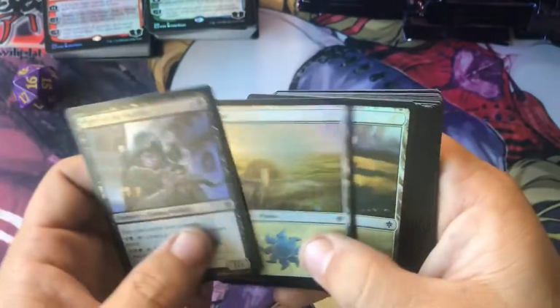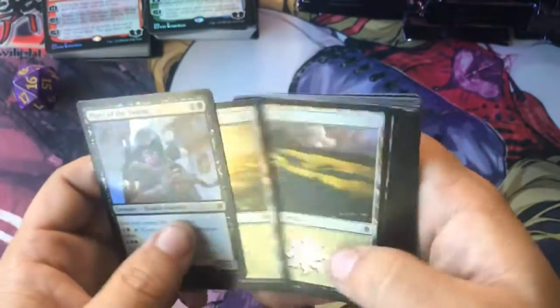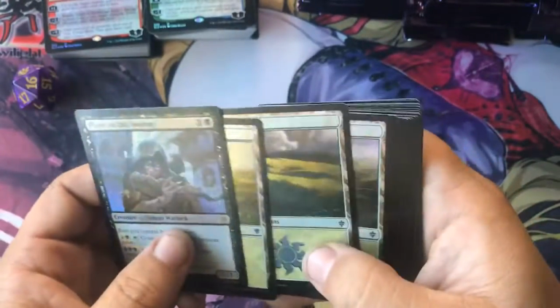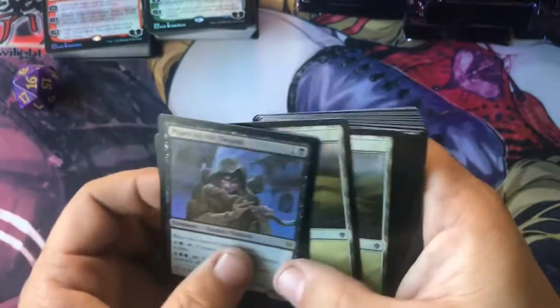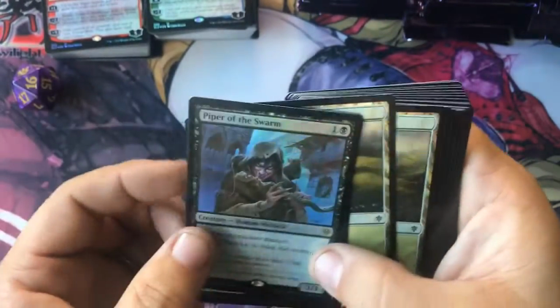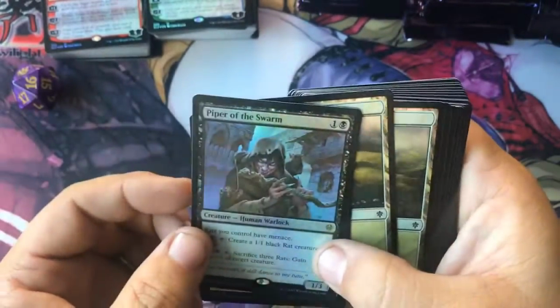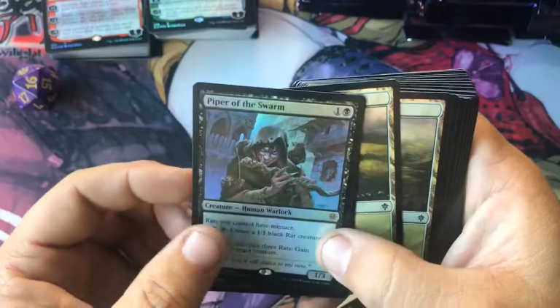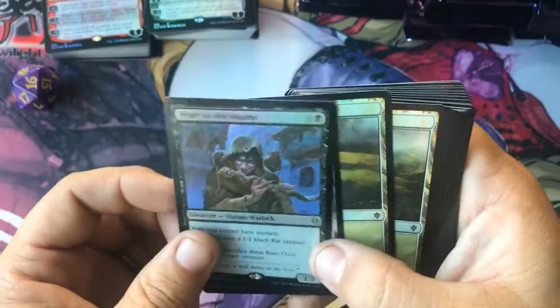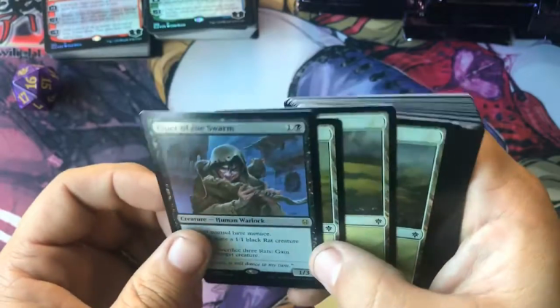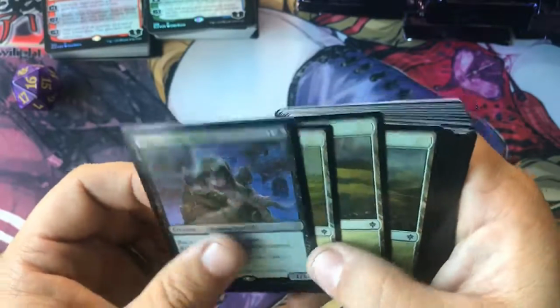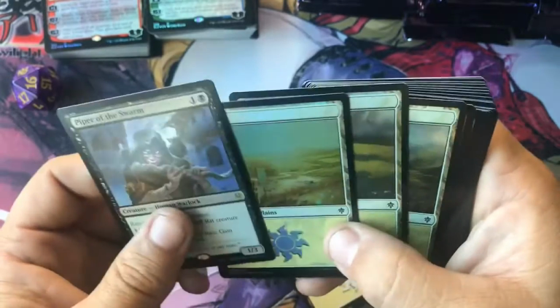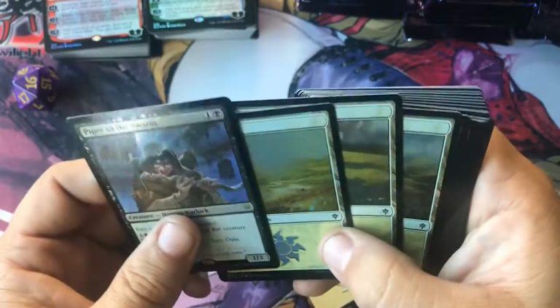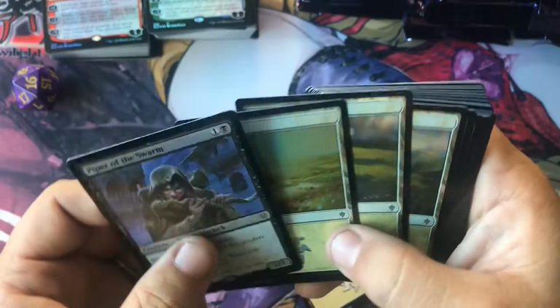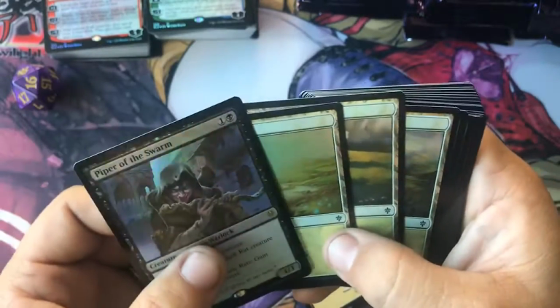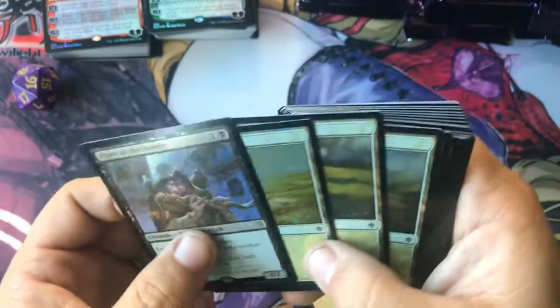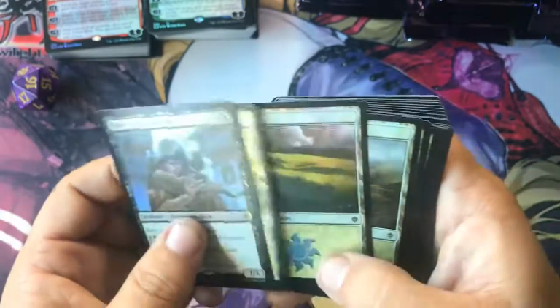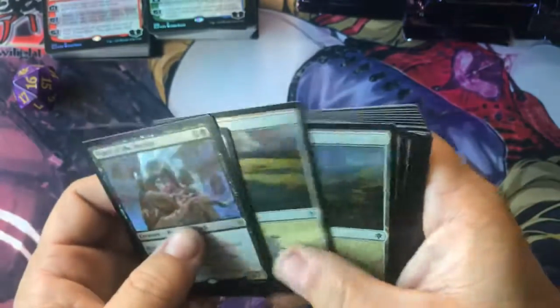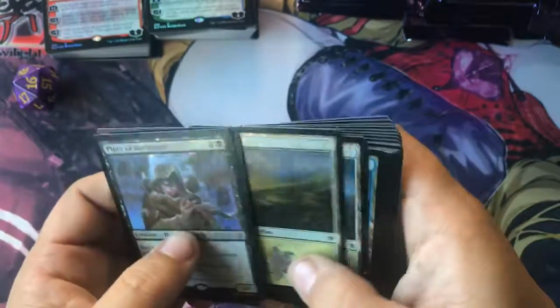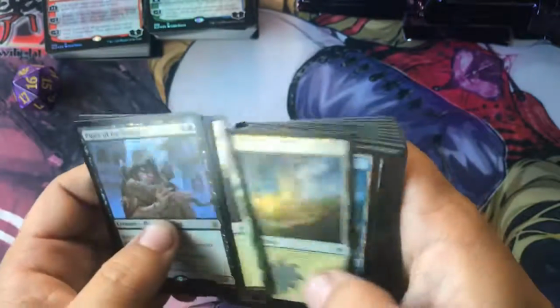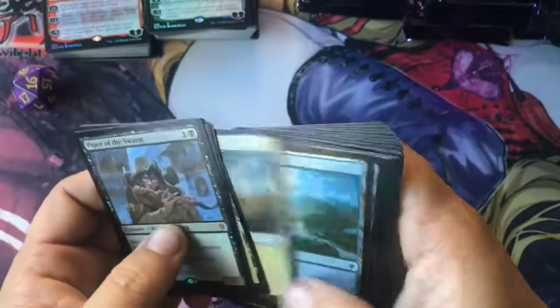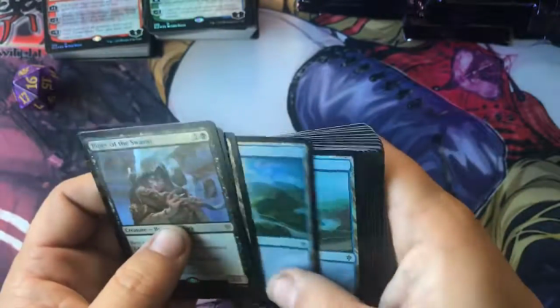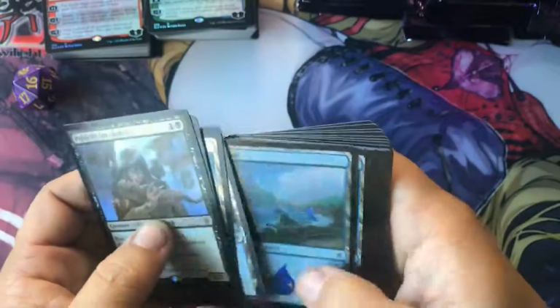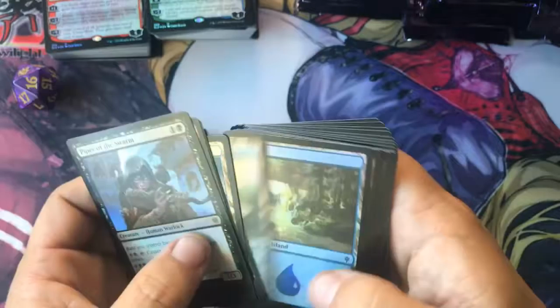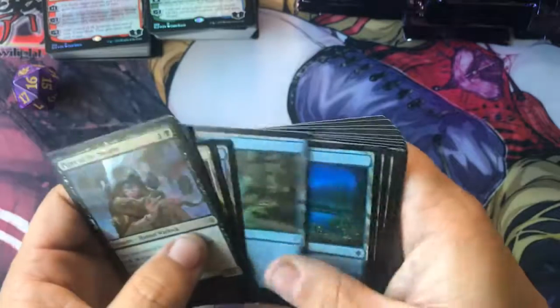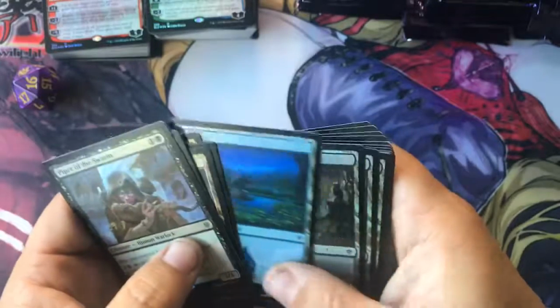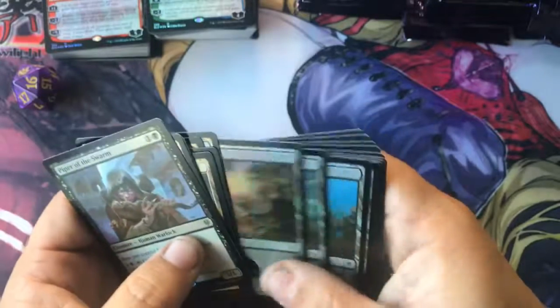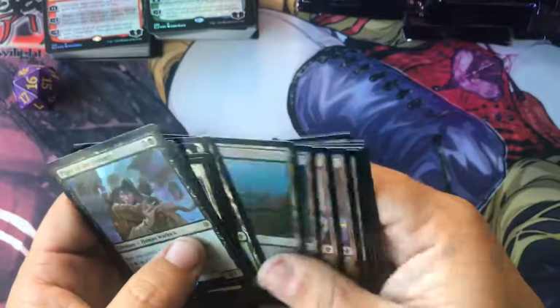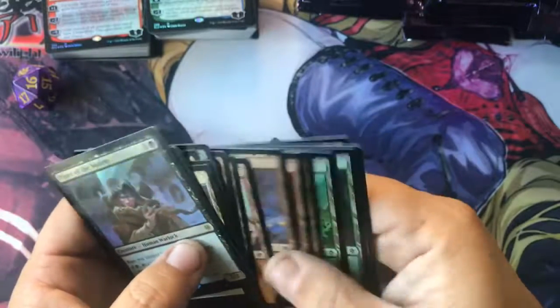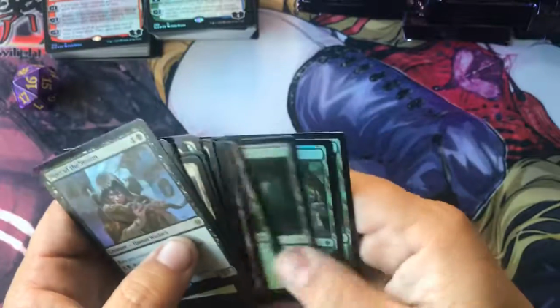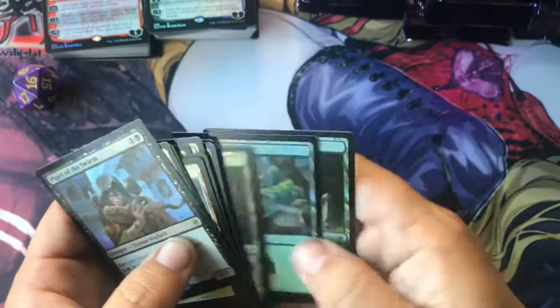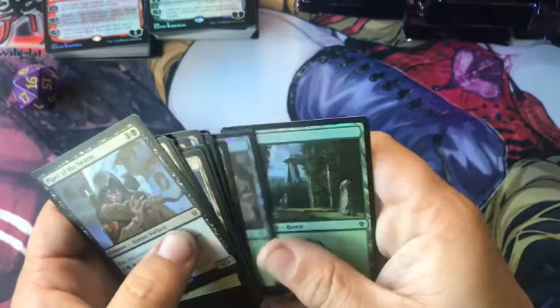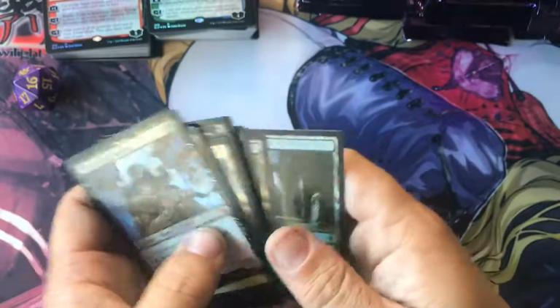It looks like Piper of the Swarm - a nice foil rare. And it looks like you get a couple foil of each of the lands.